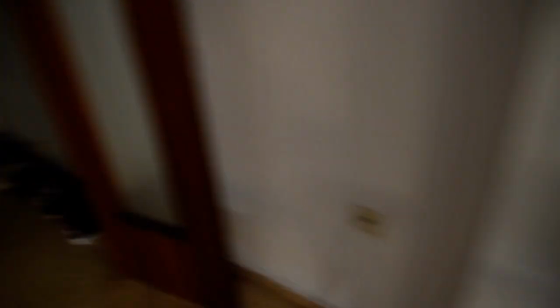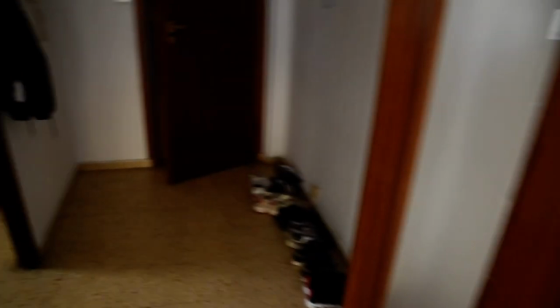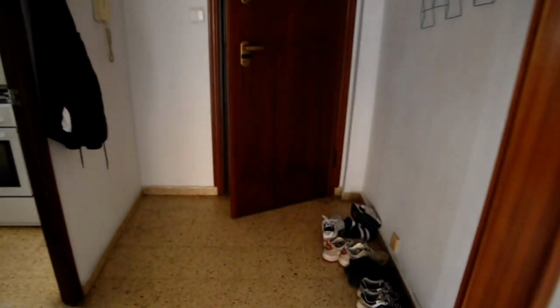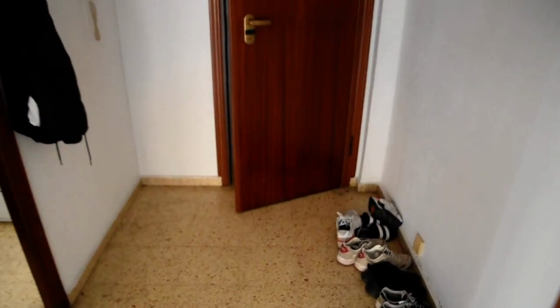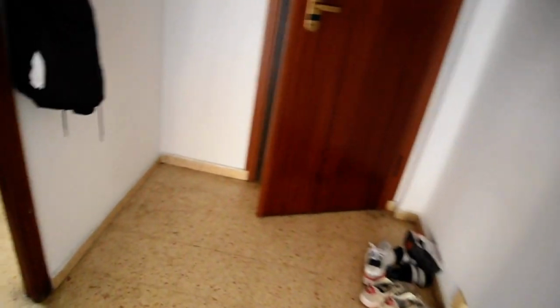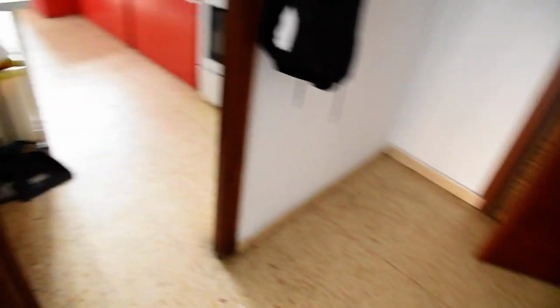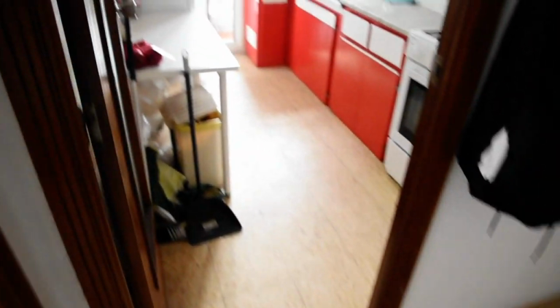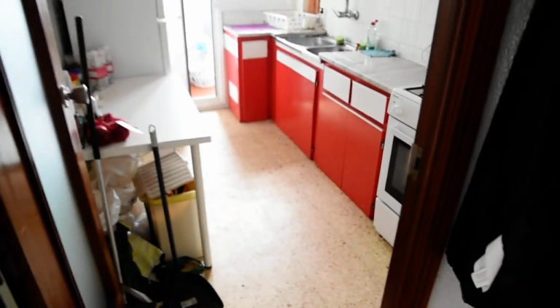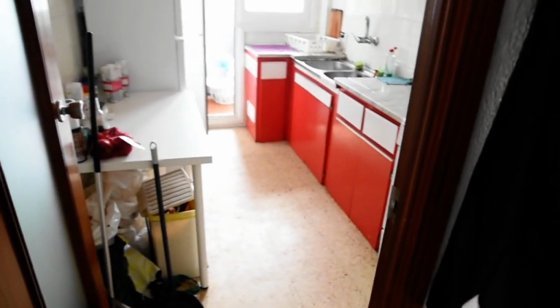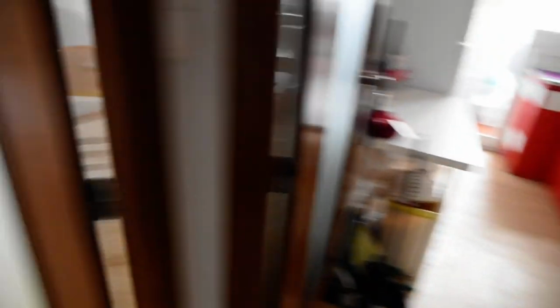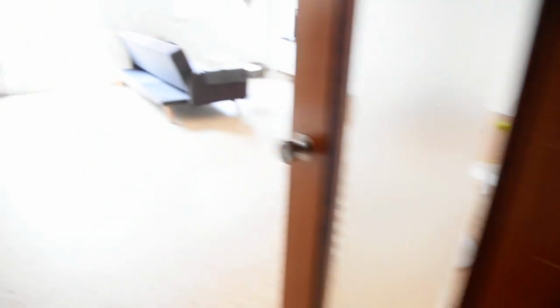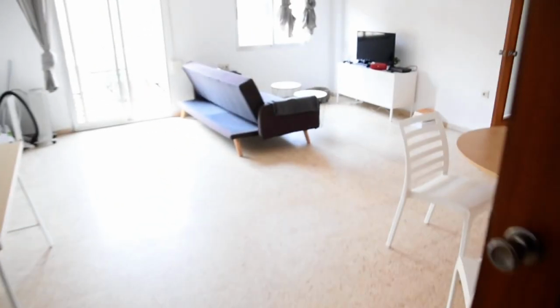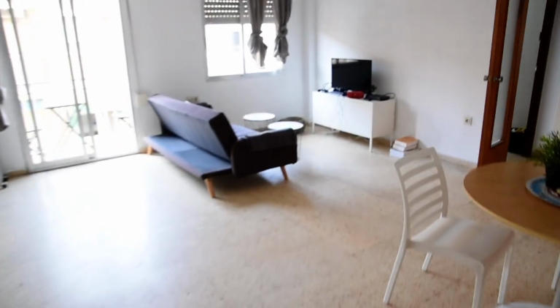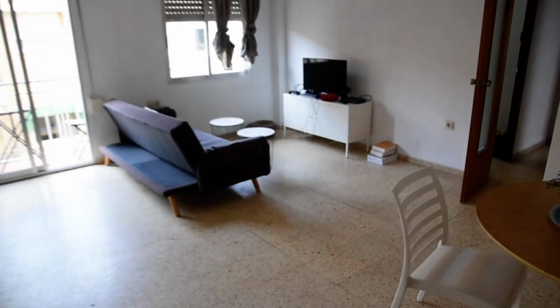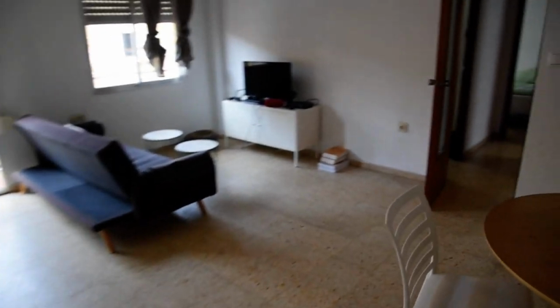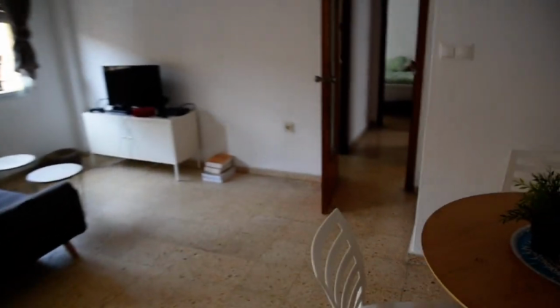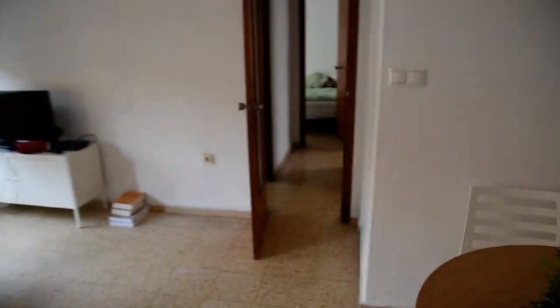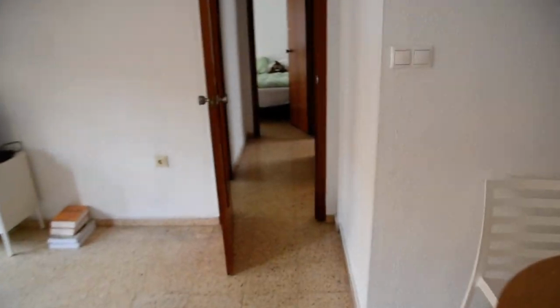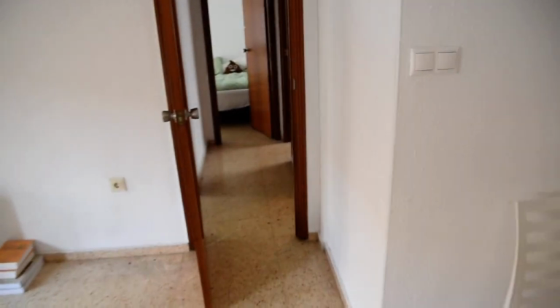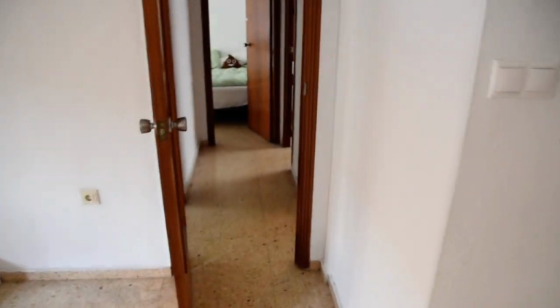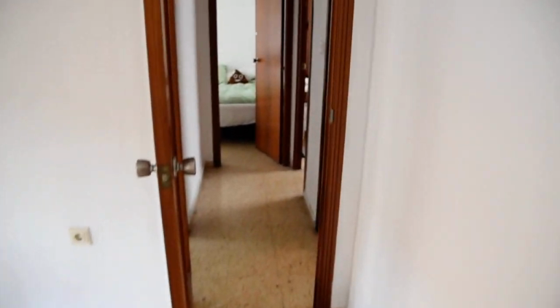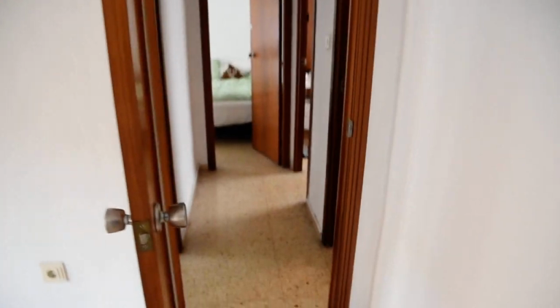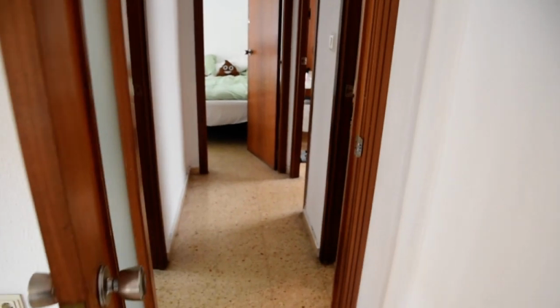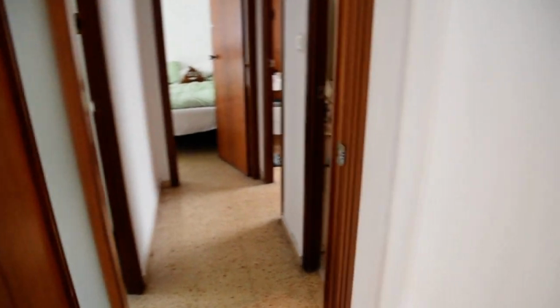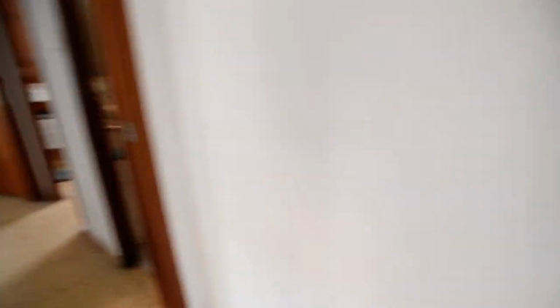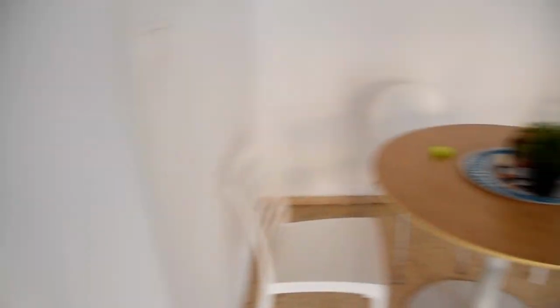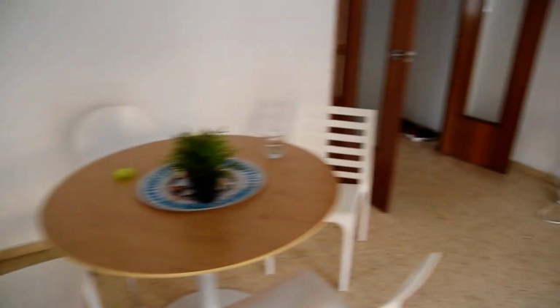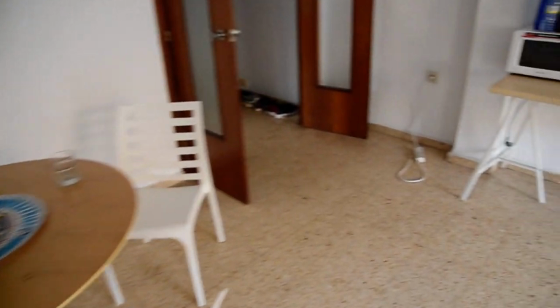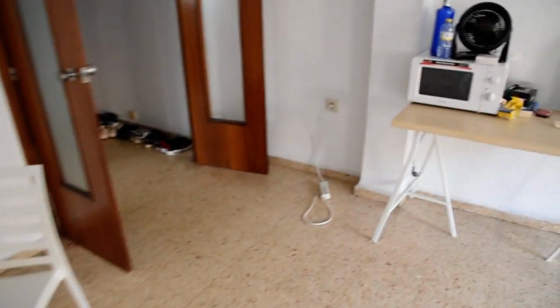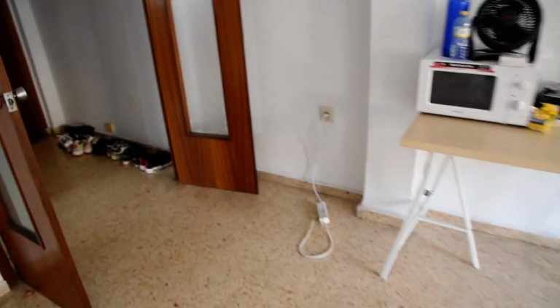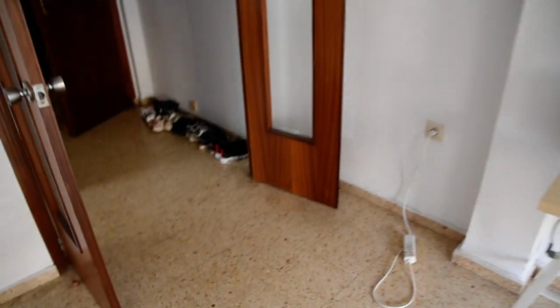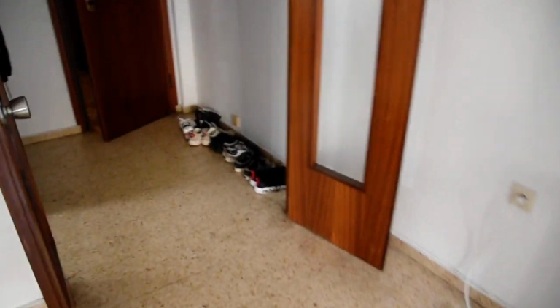So here we've got the entrance to the apartment. On the right we've got the kitchen. In front there is a living room and the access to all the bedrooms. As you can see, the apartment is rented at the moment when I'm recording the video, so you will see personal belongings.